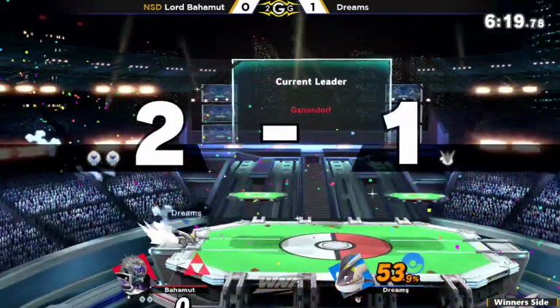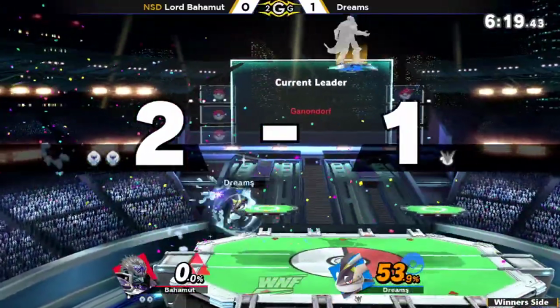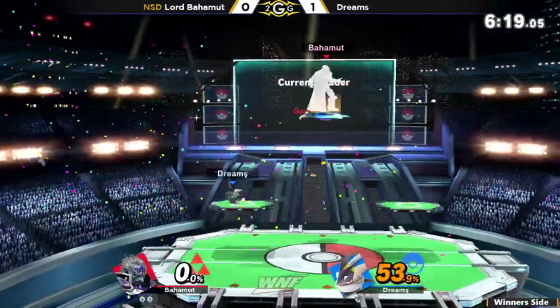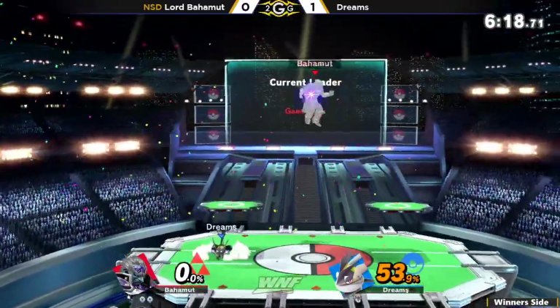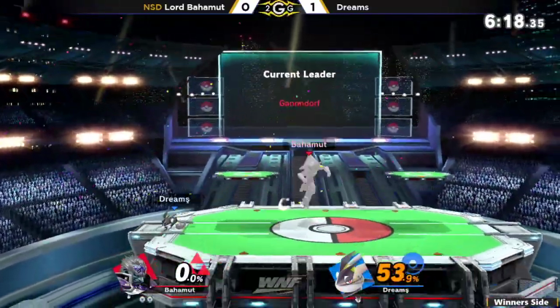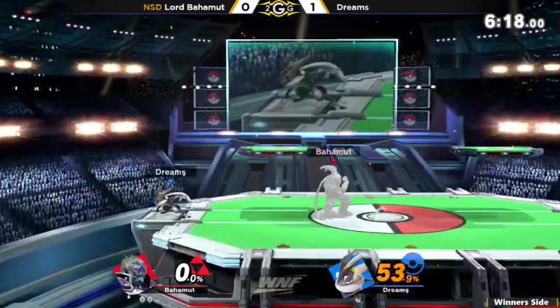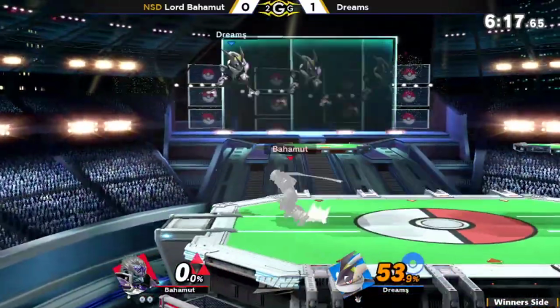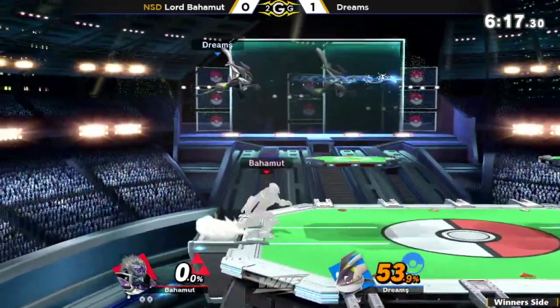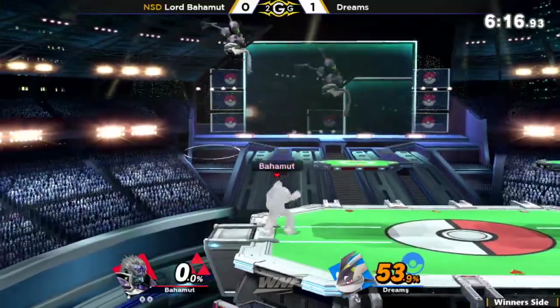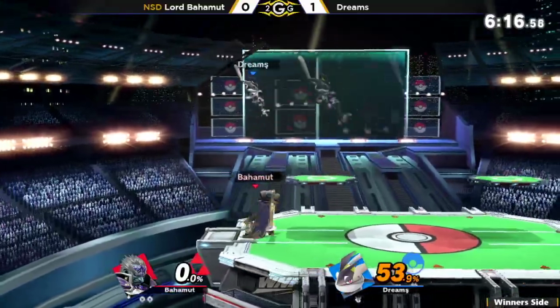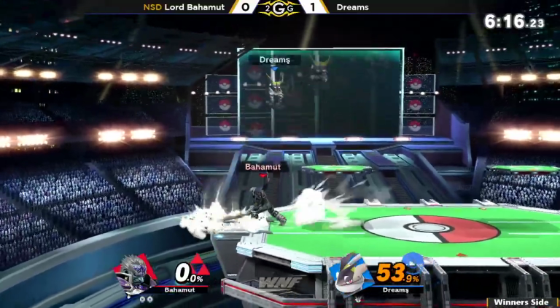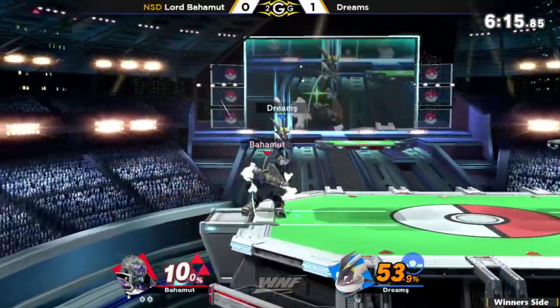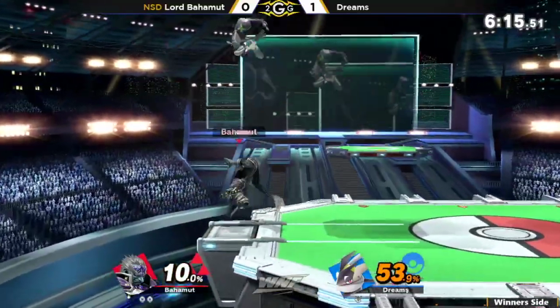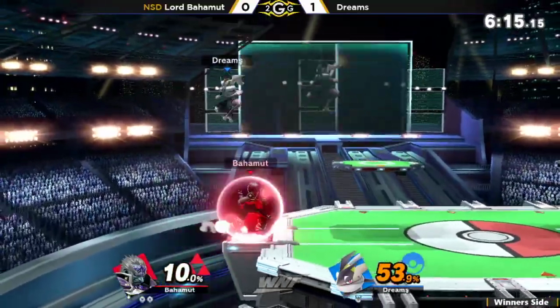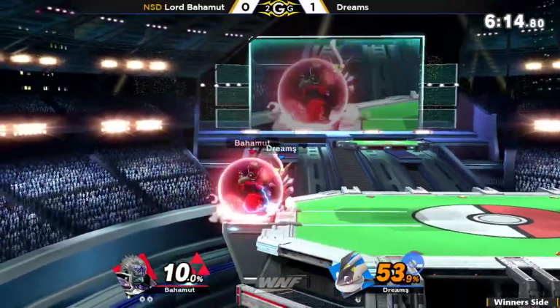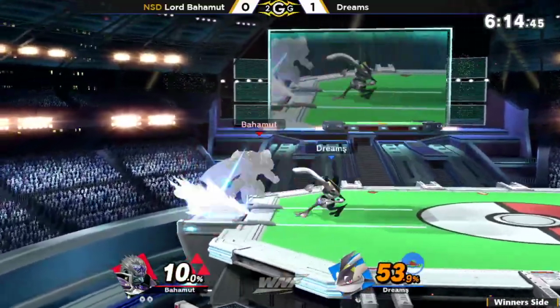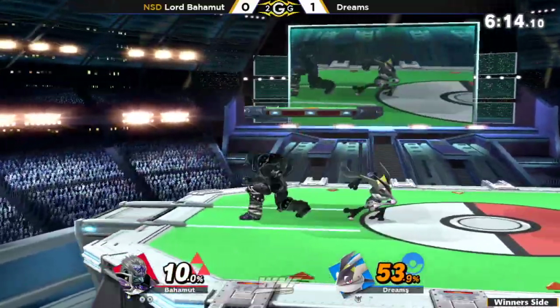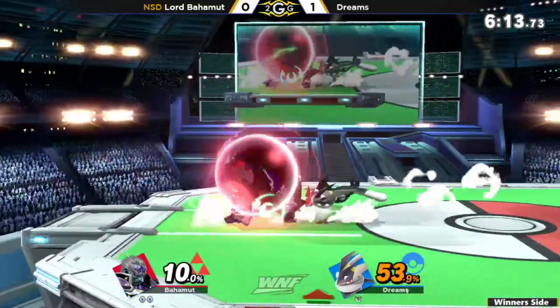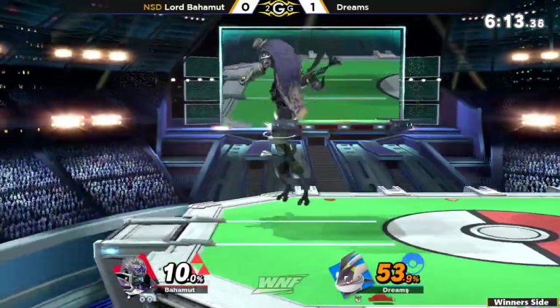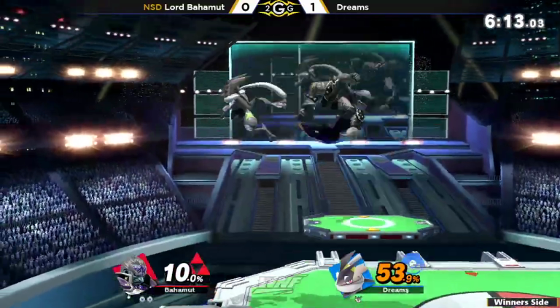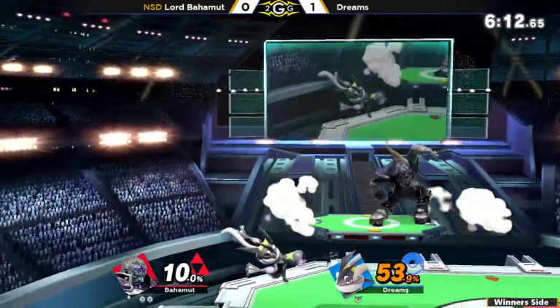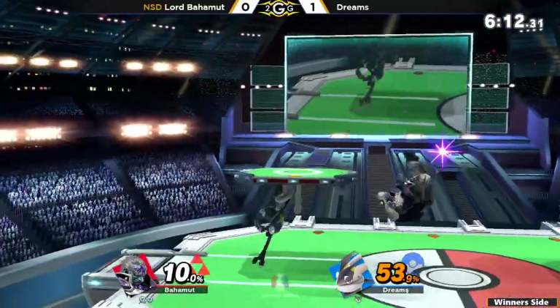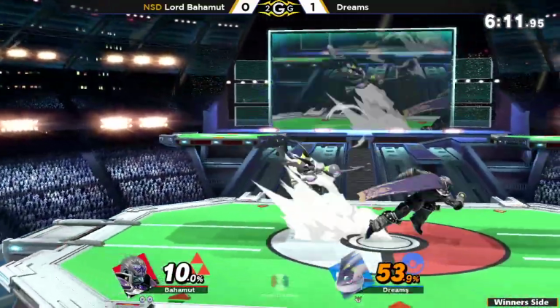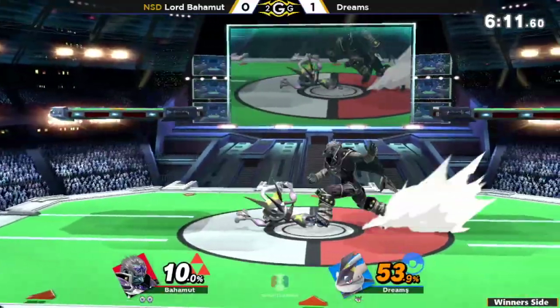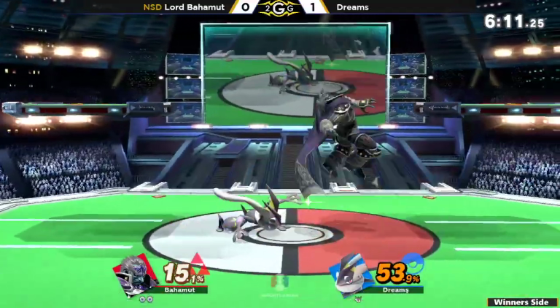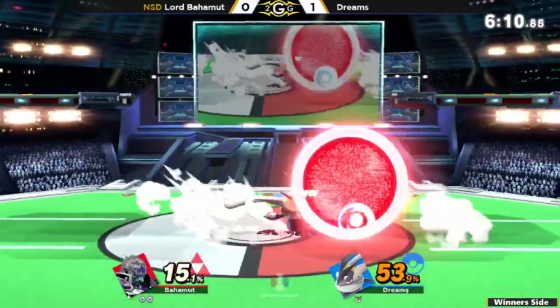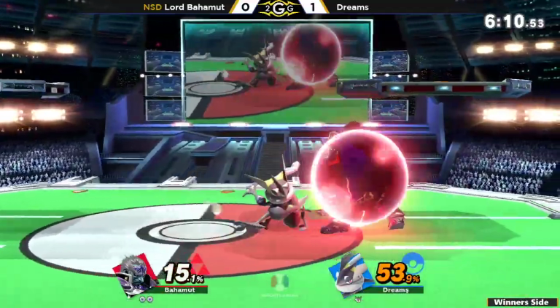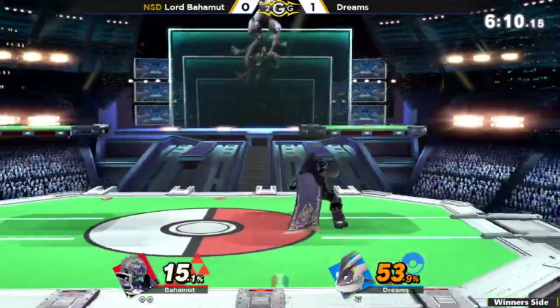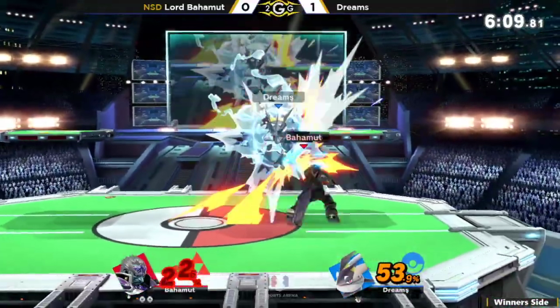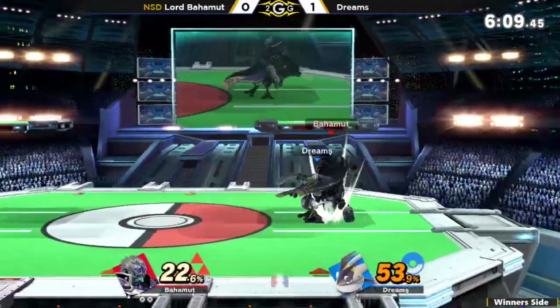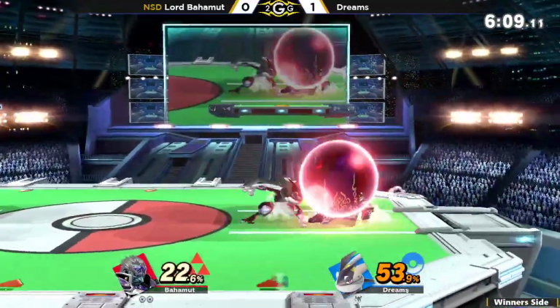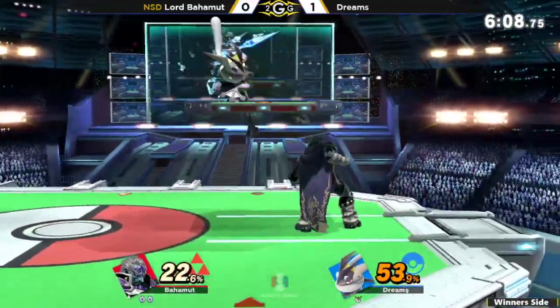That's what I was talking about earlier — using the Hydro Pump to mess with Ganondorf's recovery. Using the air dodge to cover yourself for that fraction of a second before going down to catch the force fall.